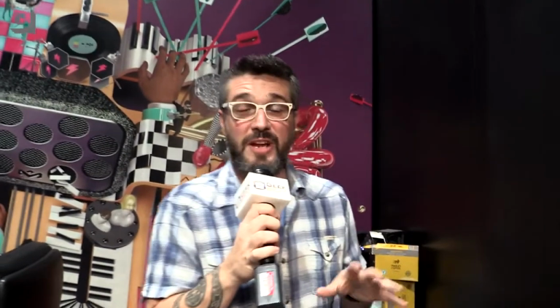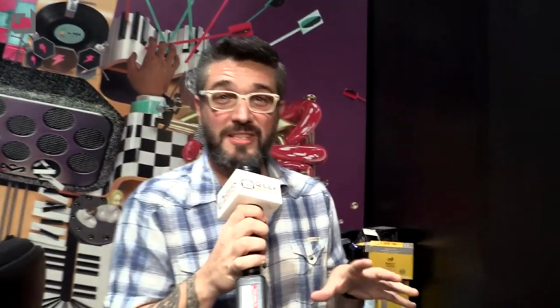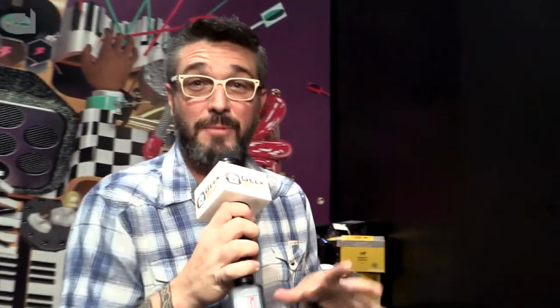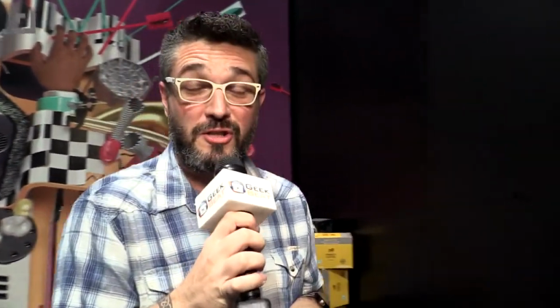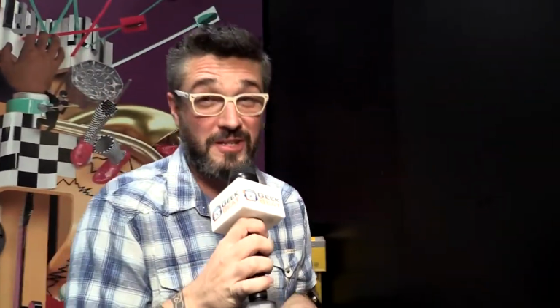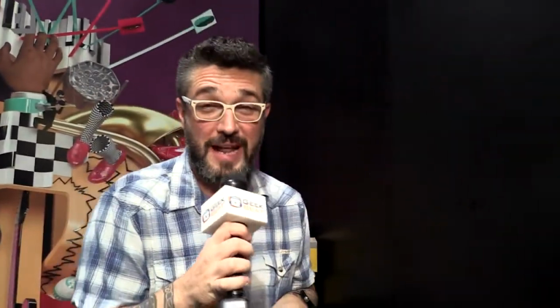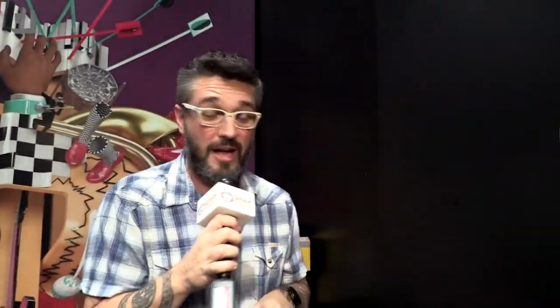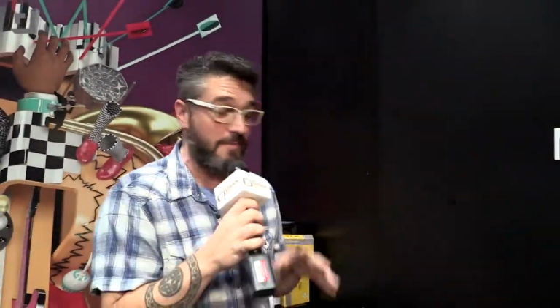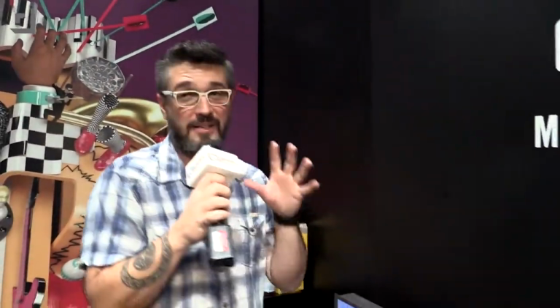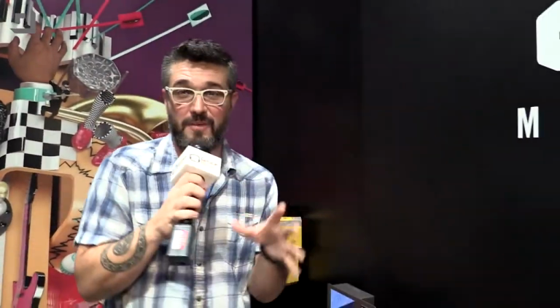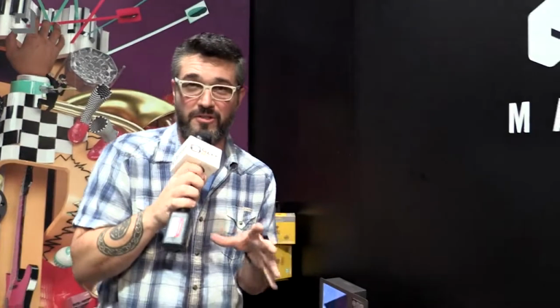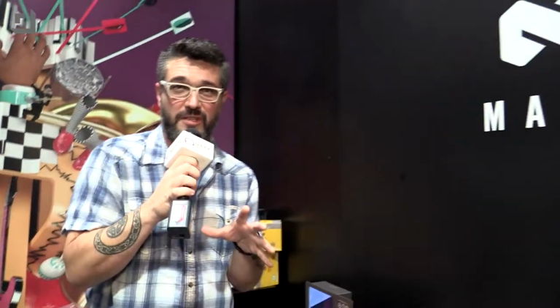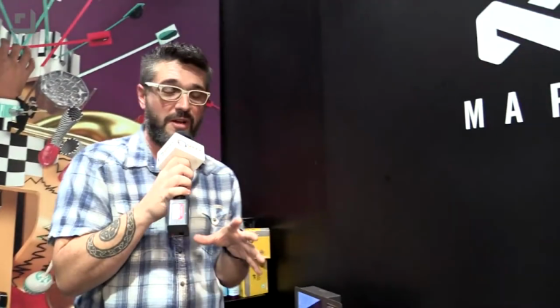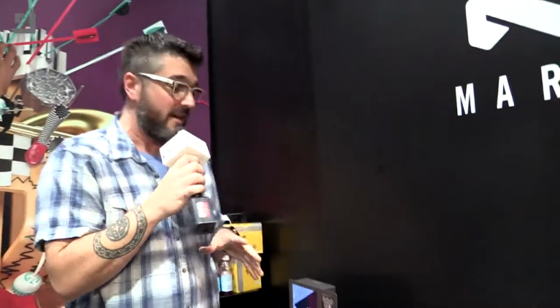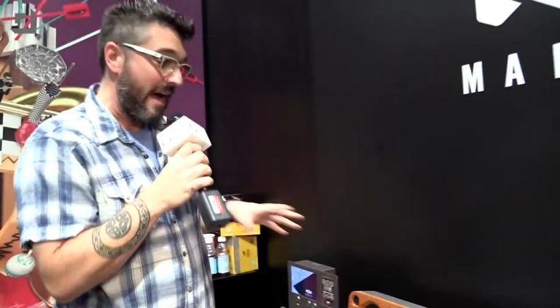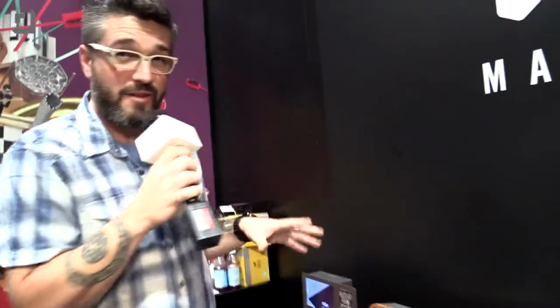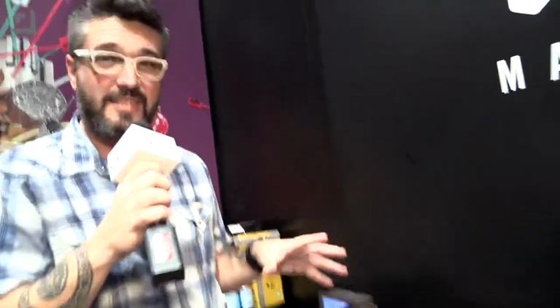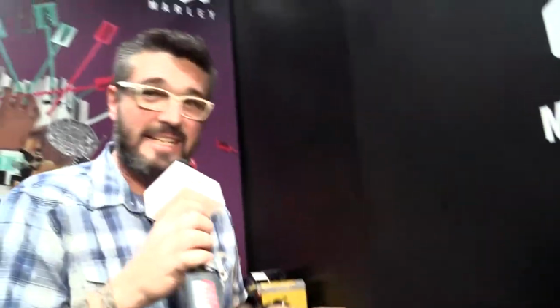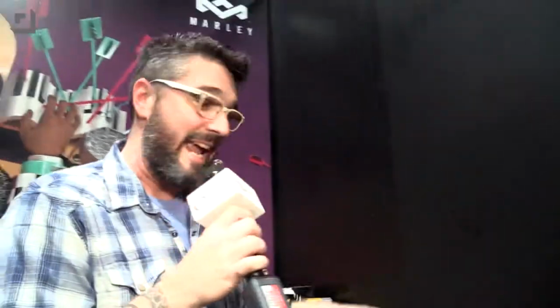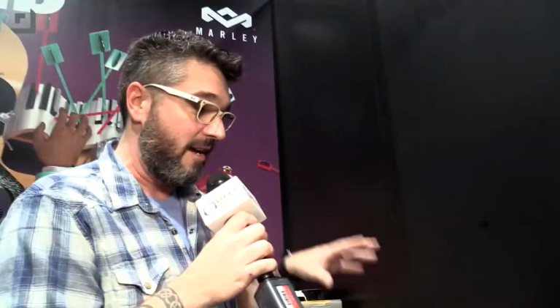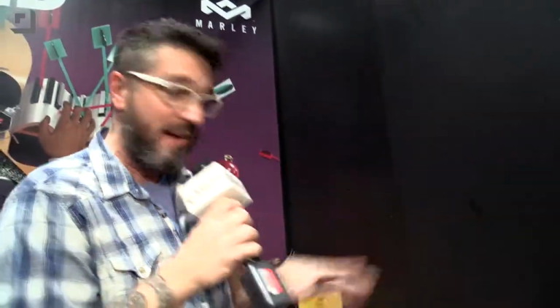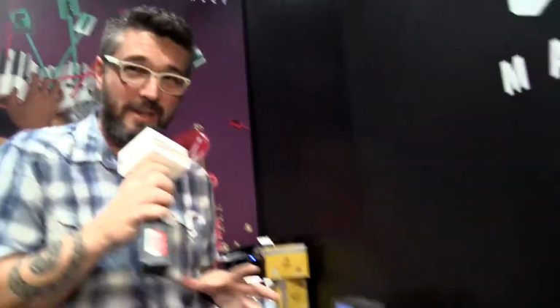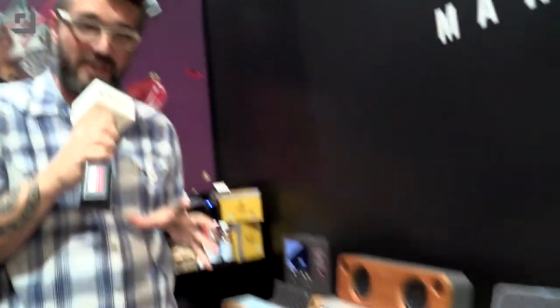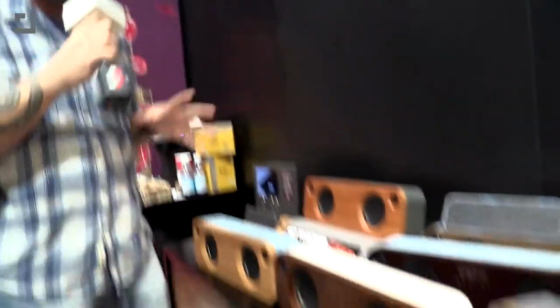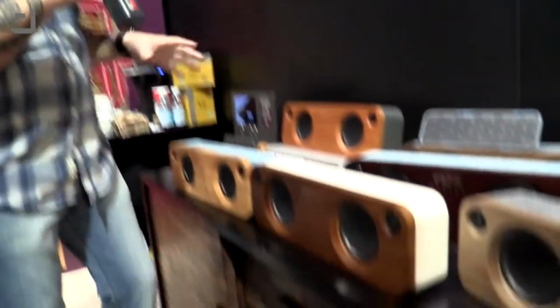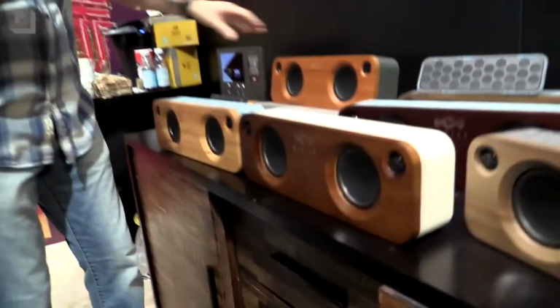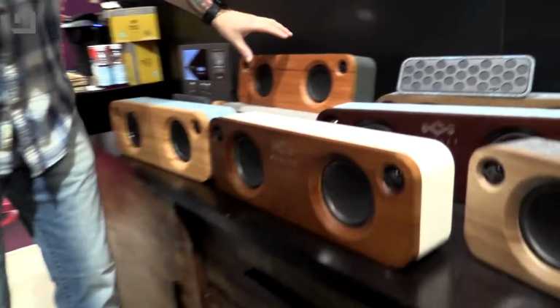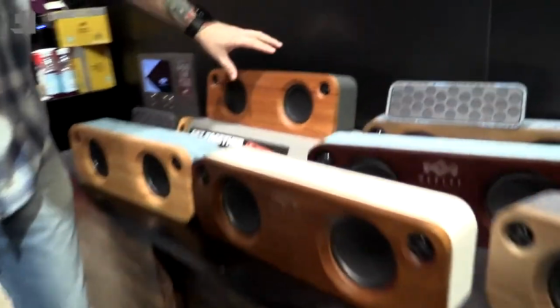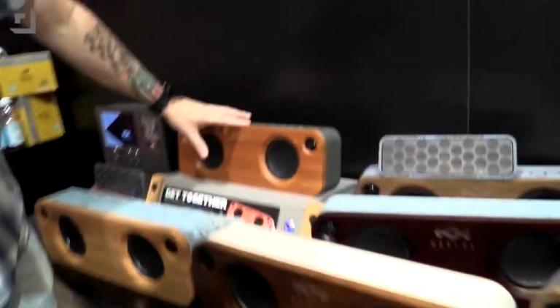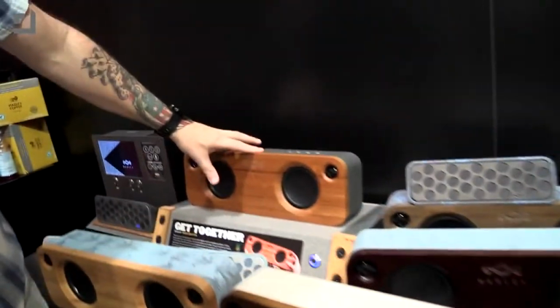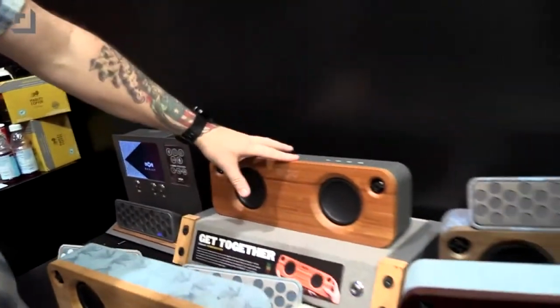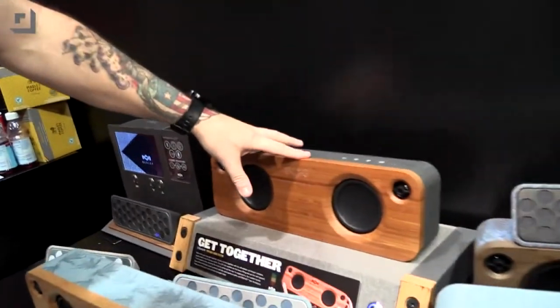So we know there's a lot of Bluetooth speakers coming out — I covered the Marshall this morning. However, this is an environmentally friendly speaker. This is the Marley Get-Together.